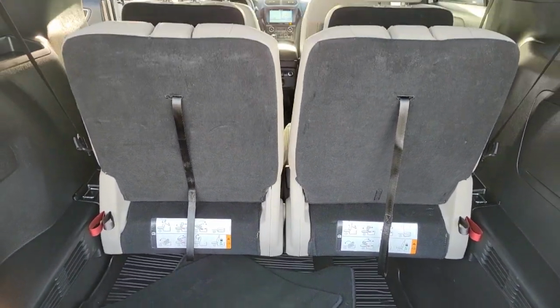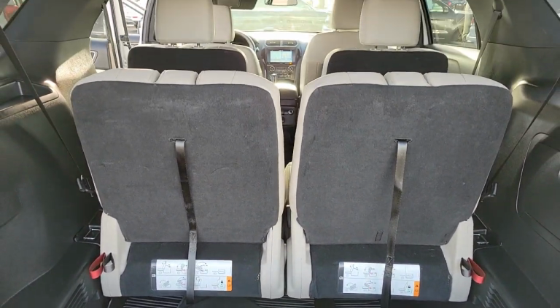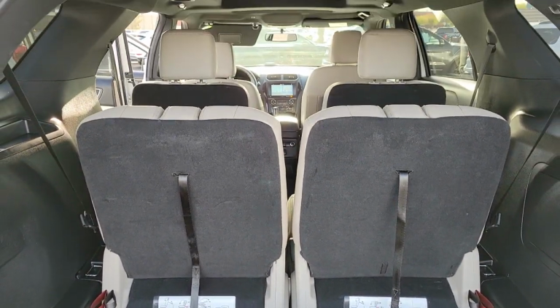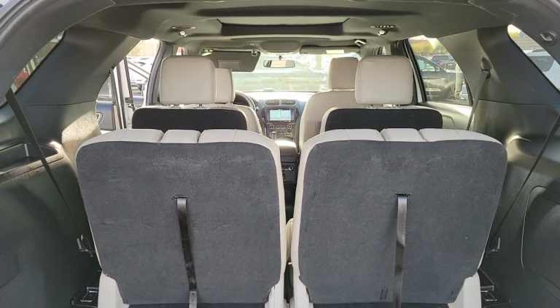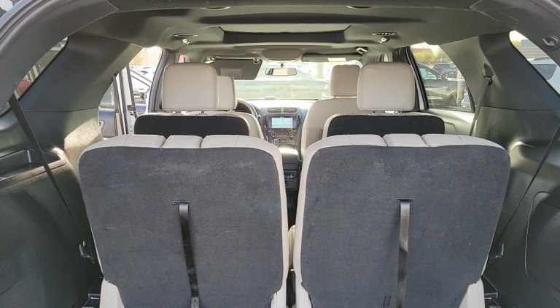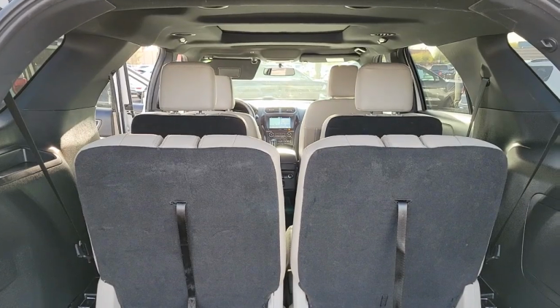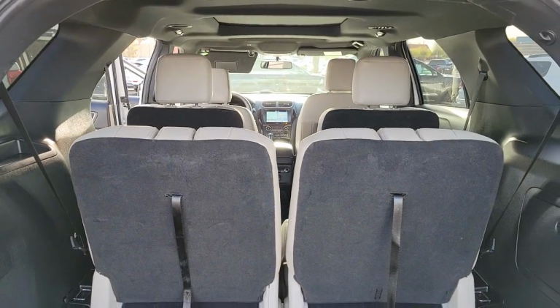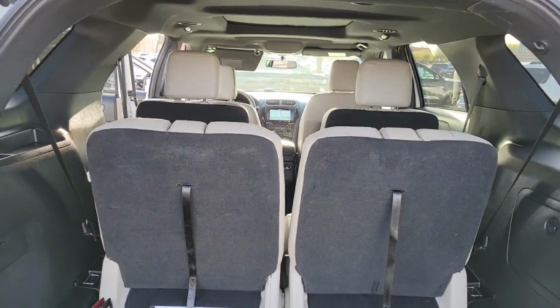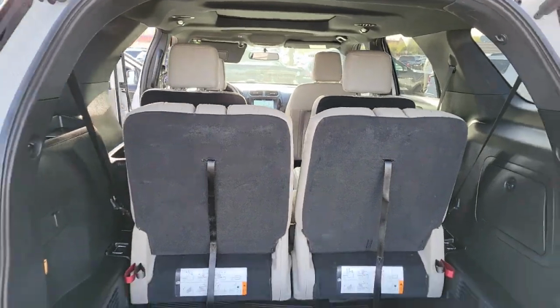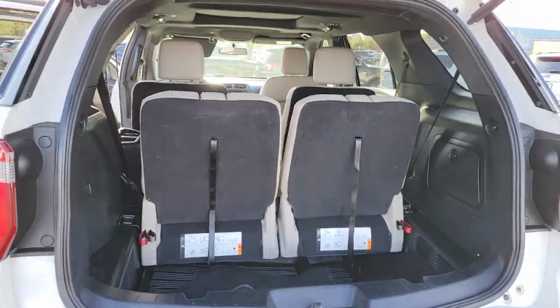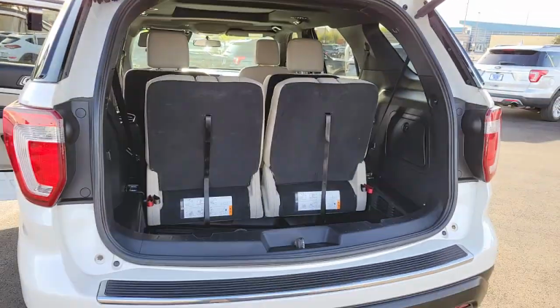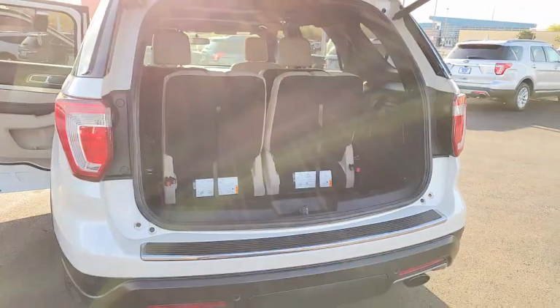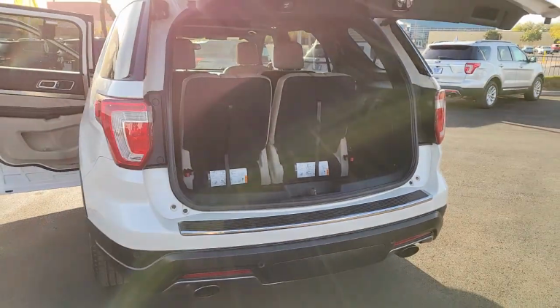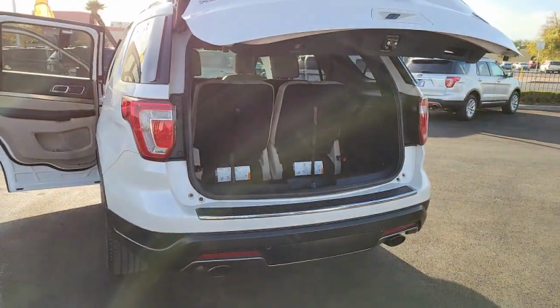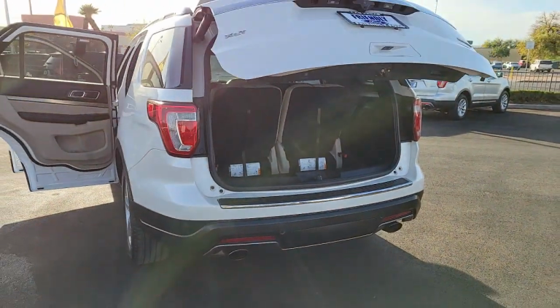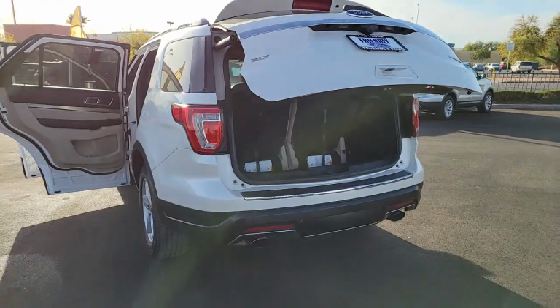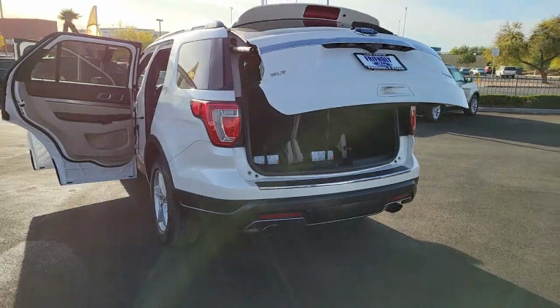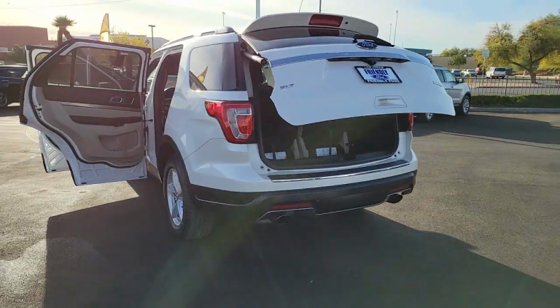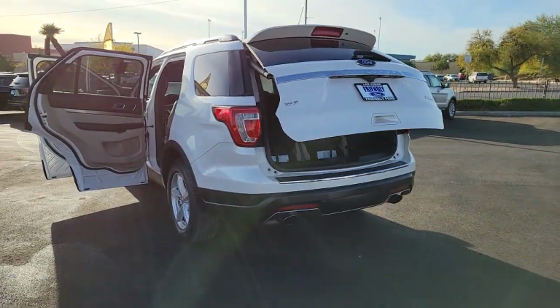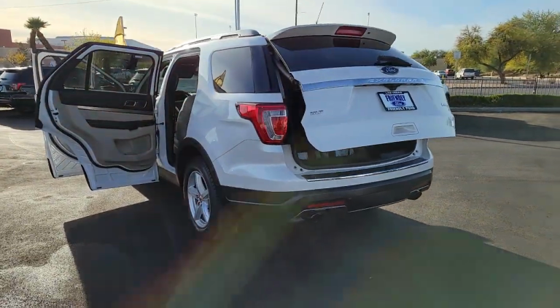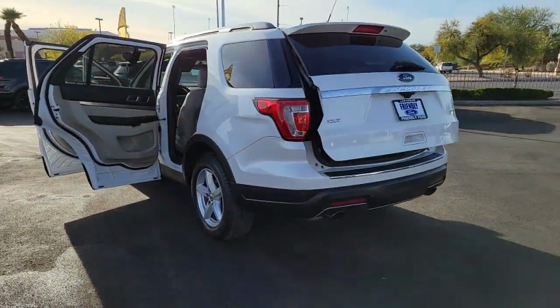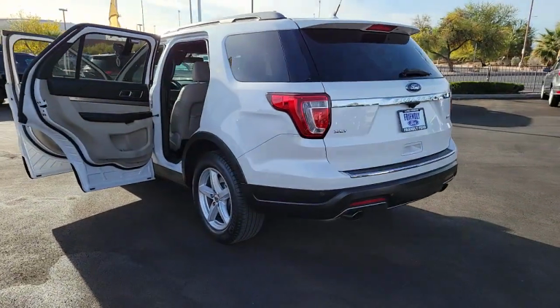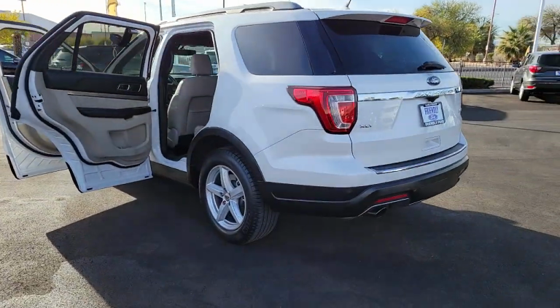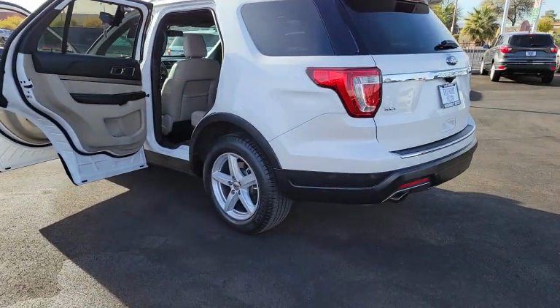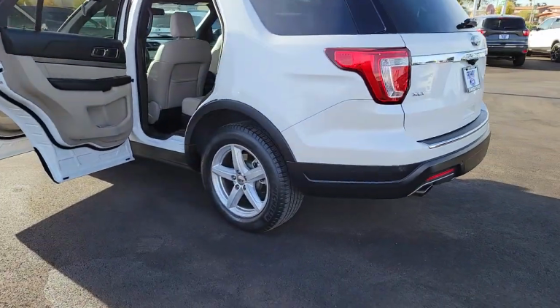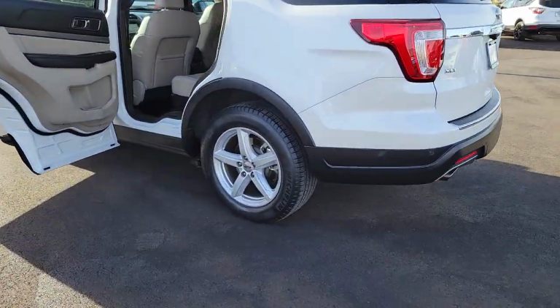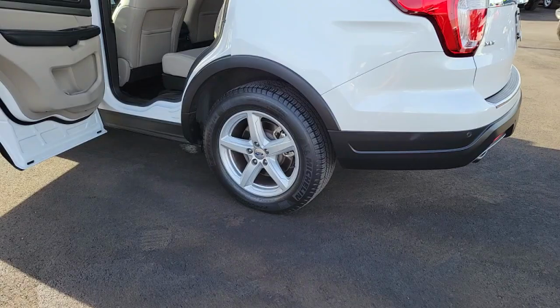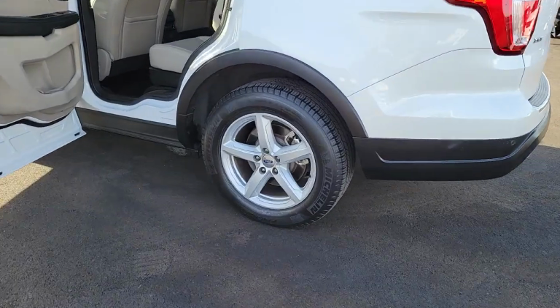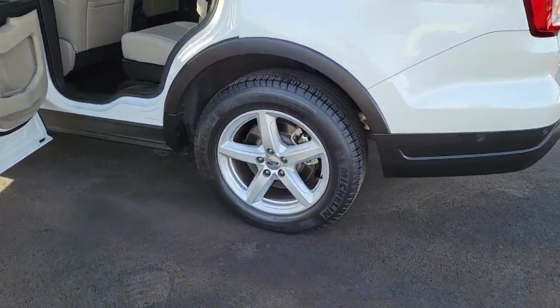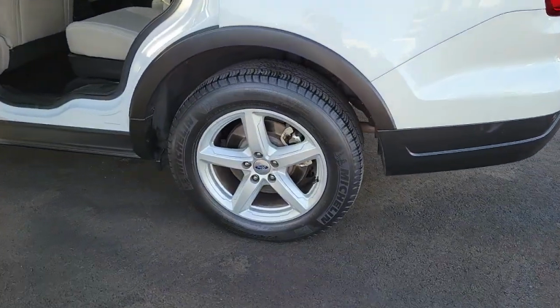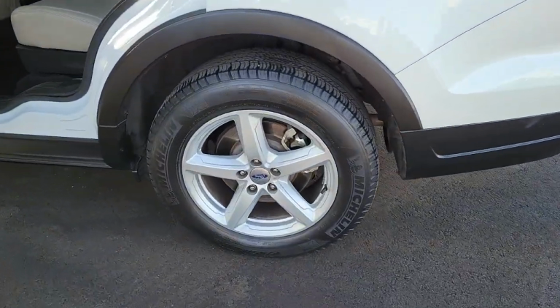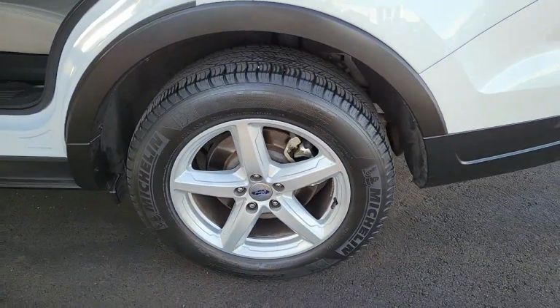The following are some of this vehicle's highlighted options: power liftgate, electronic stability control, trip computer, power windows, bucket seats, AM-FM stereo, four-wheel disc brakes, and power steering.